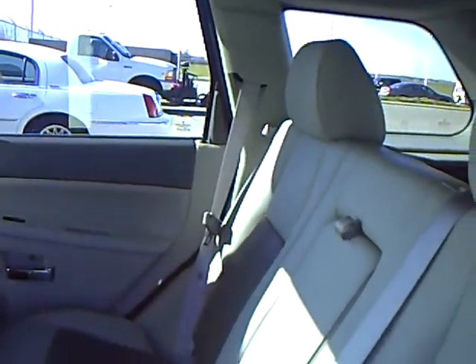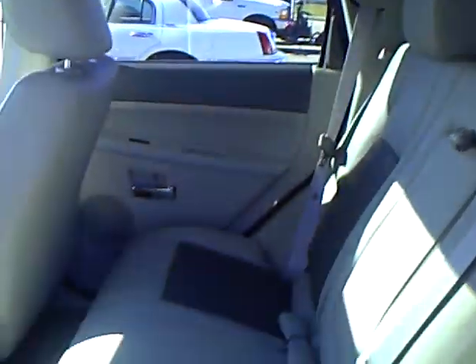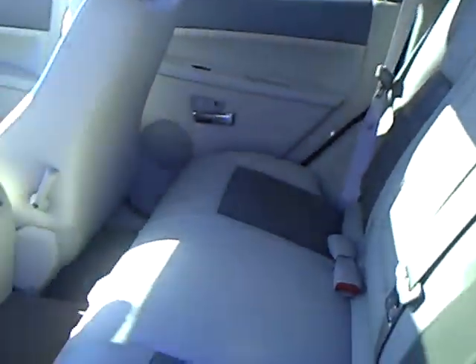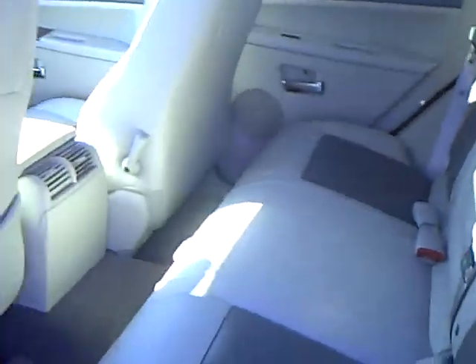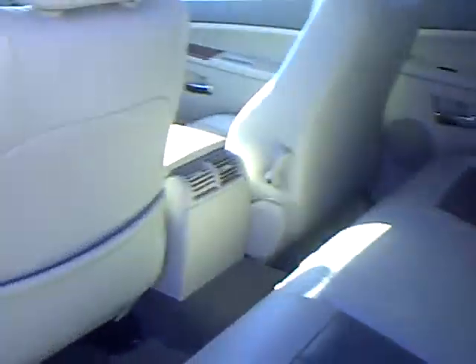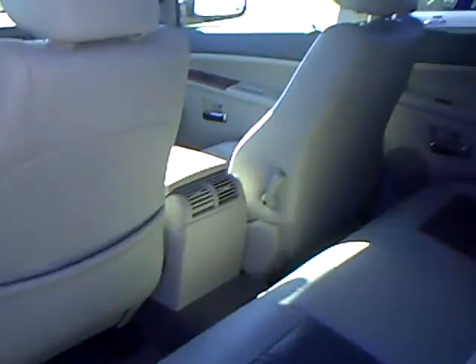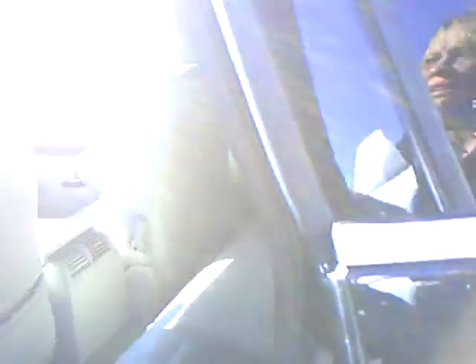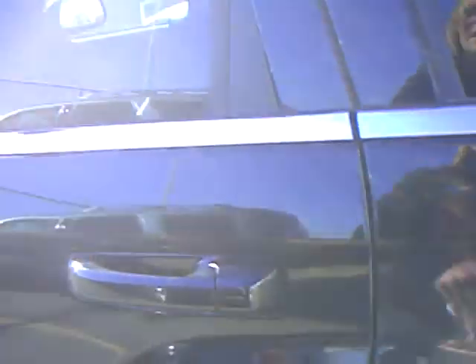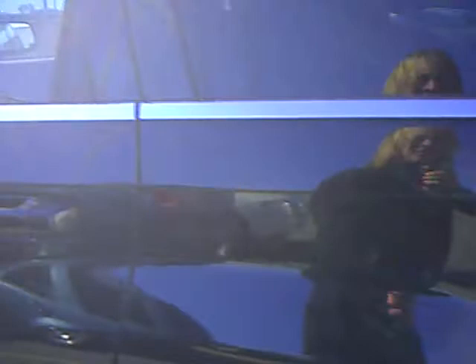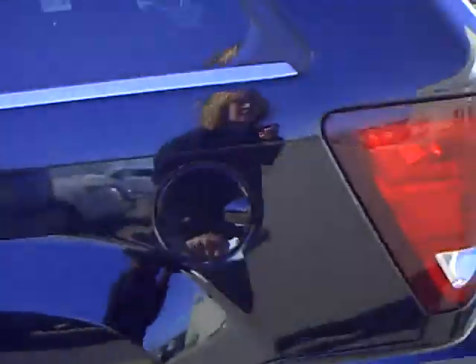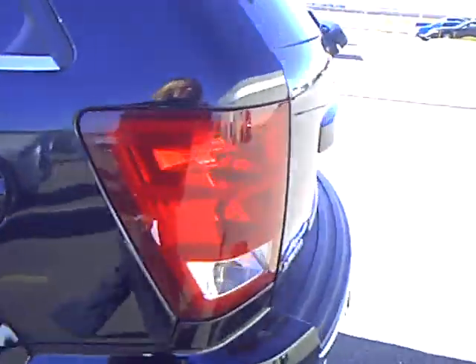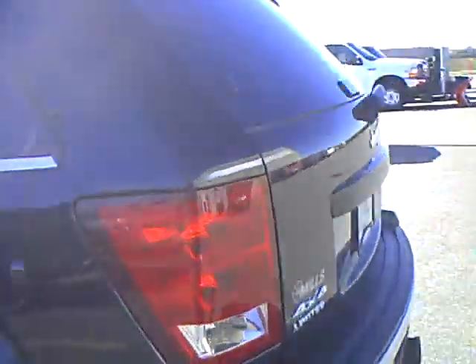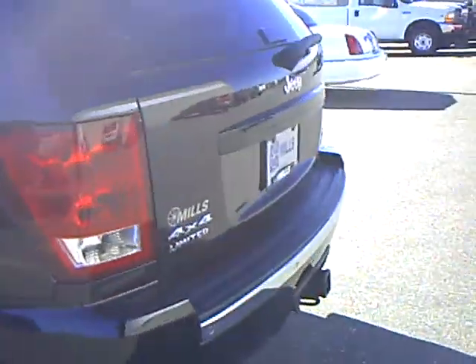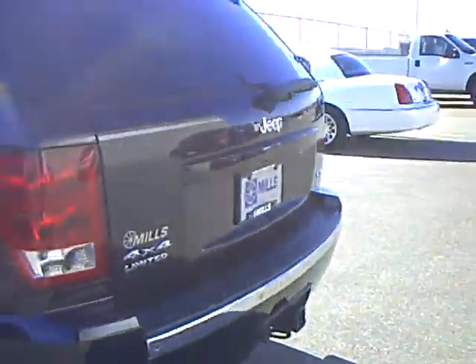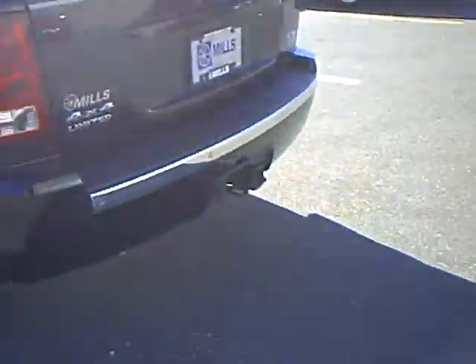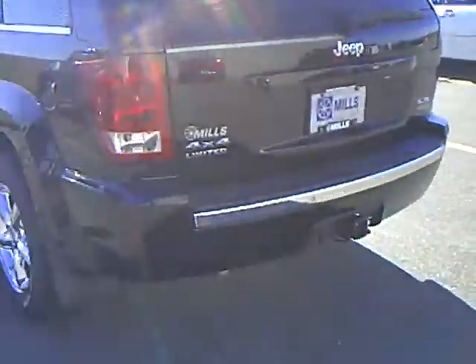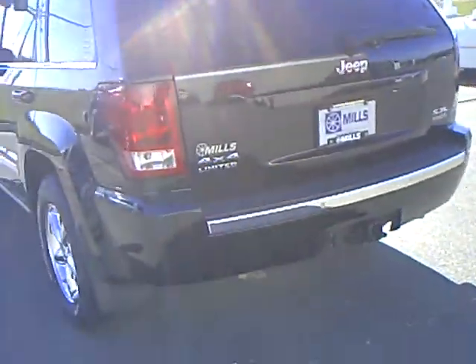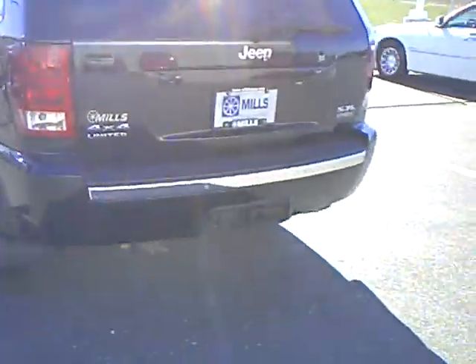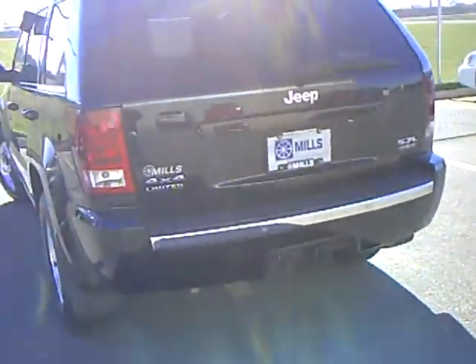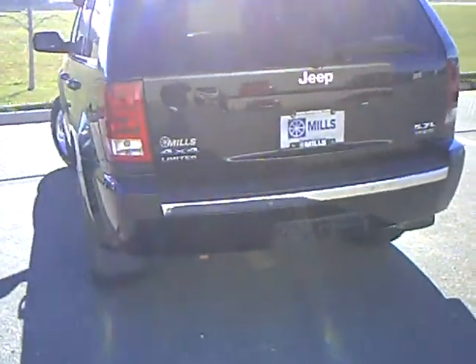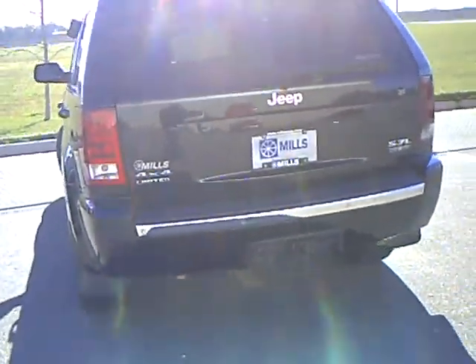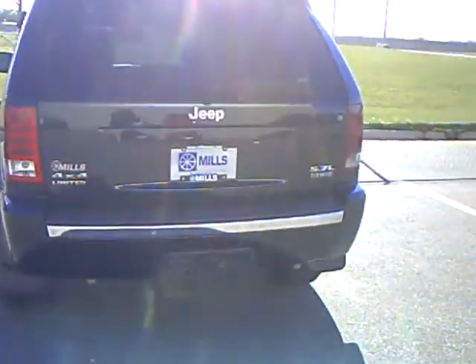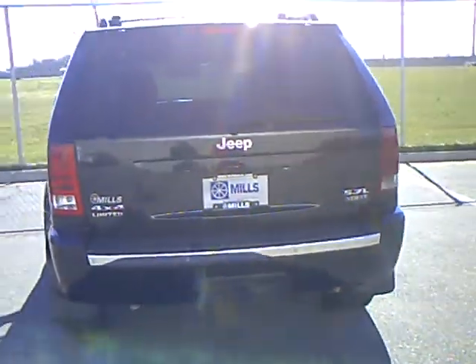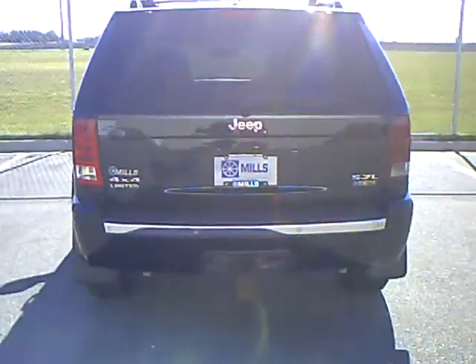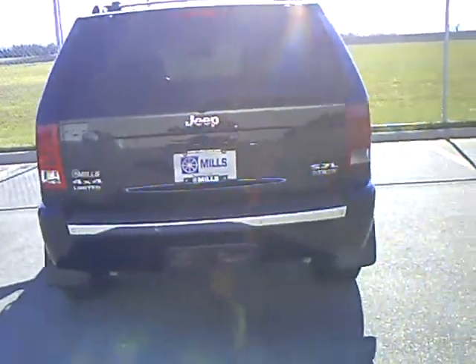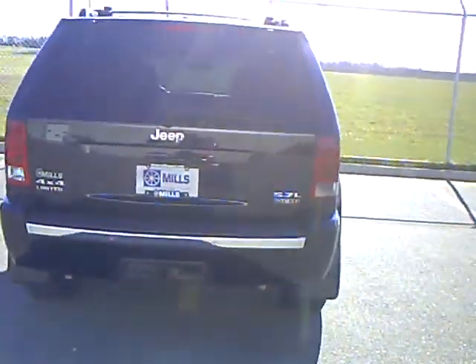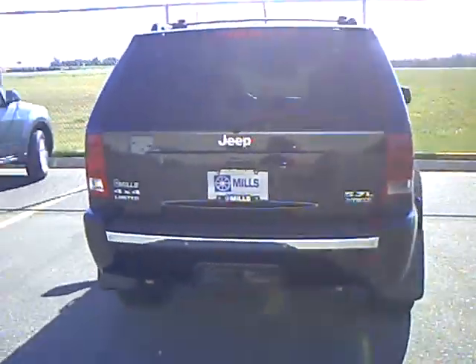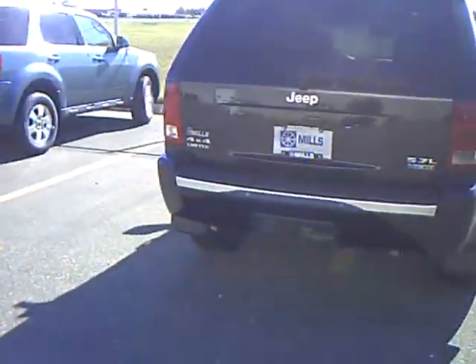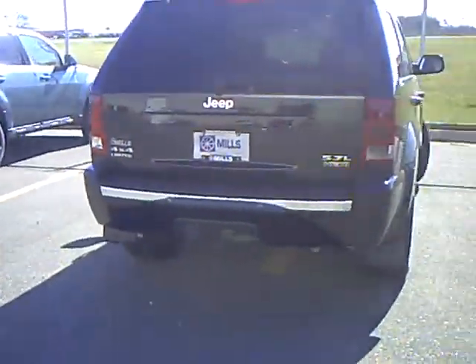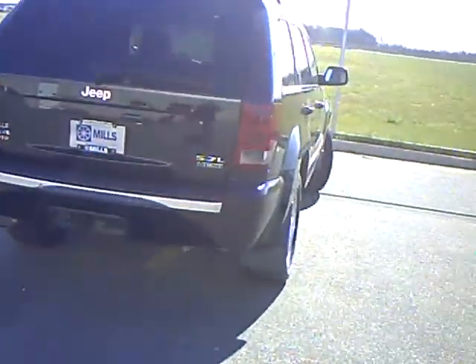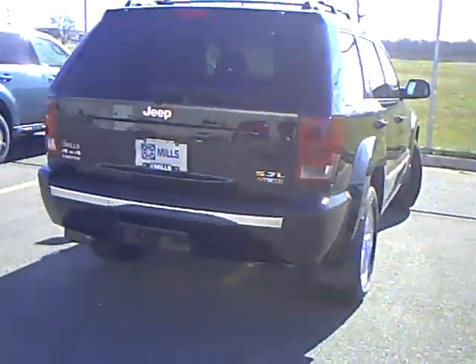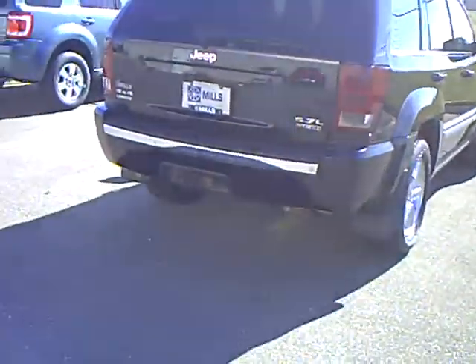Nice space in the back seat area. This is a limited model — it's got the 5.7 Hemi, backup sensors, and trailer tow package.